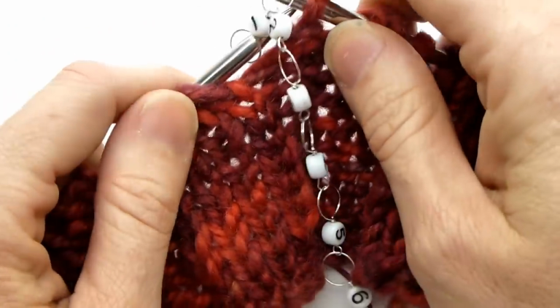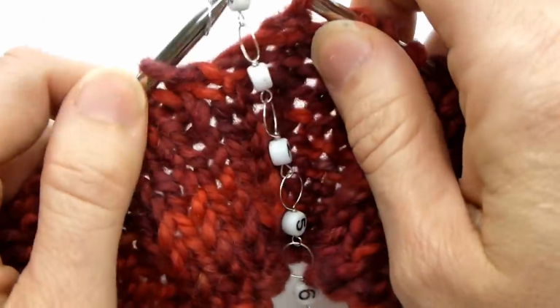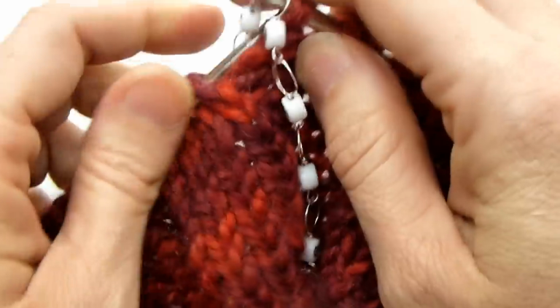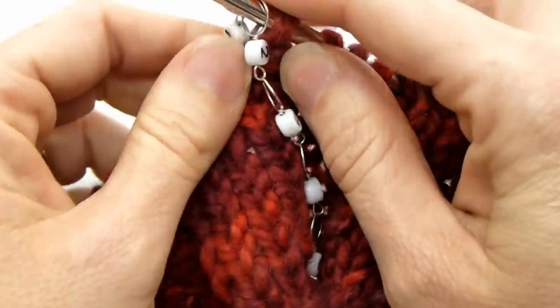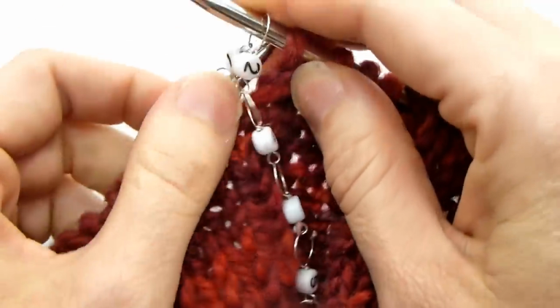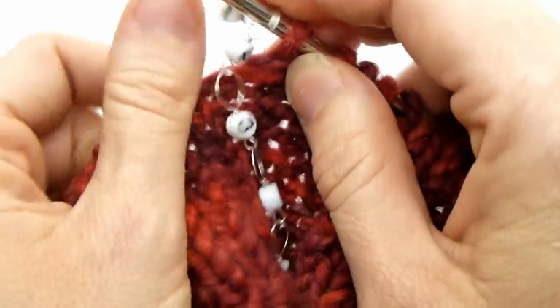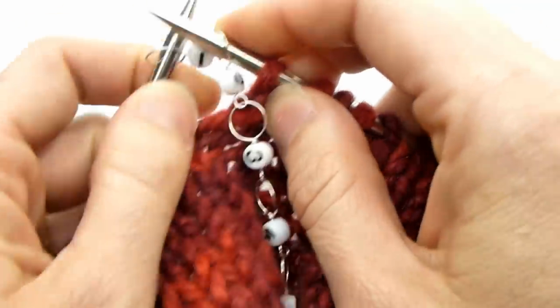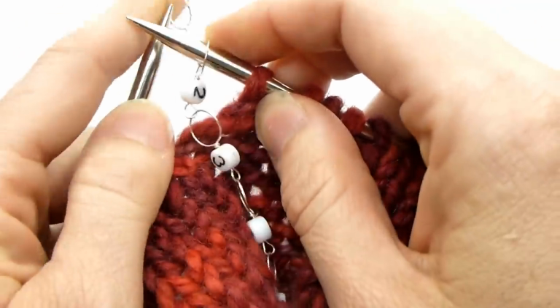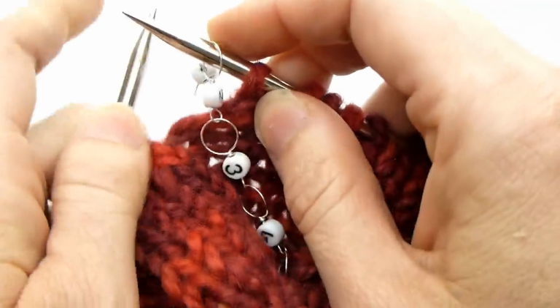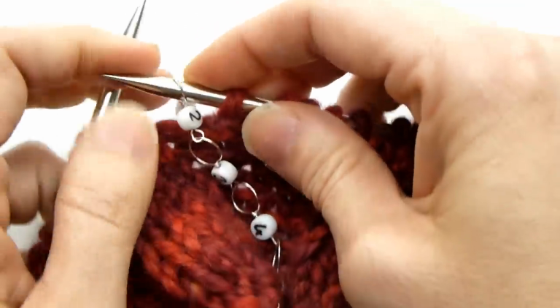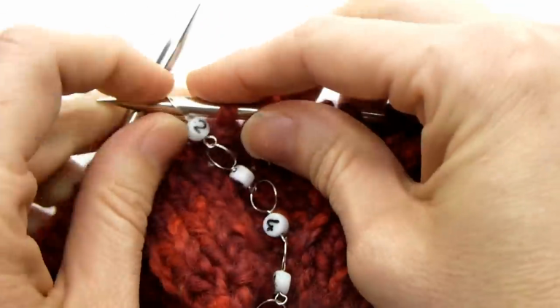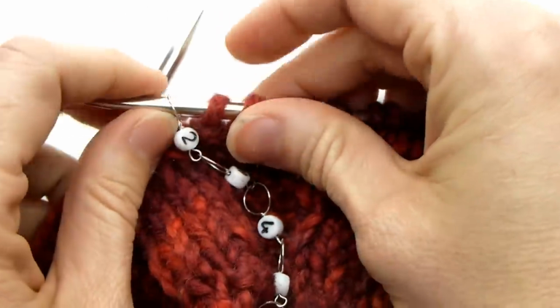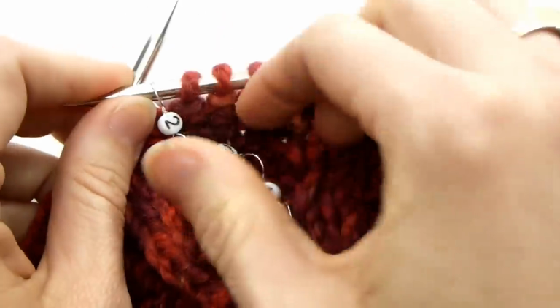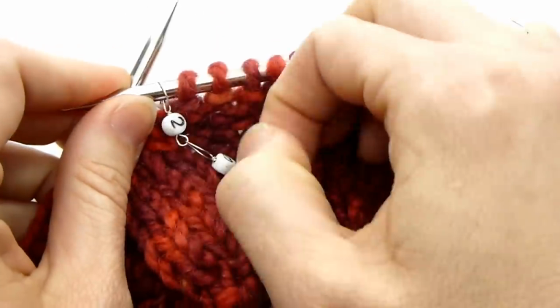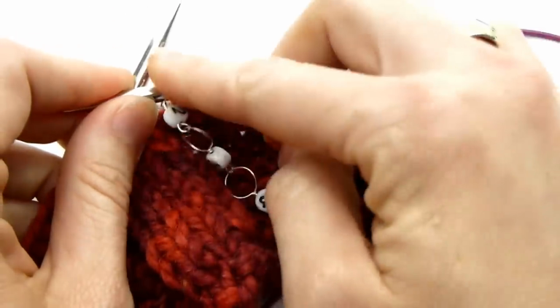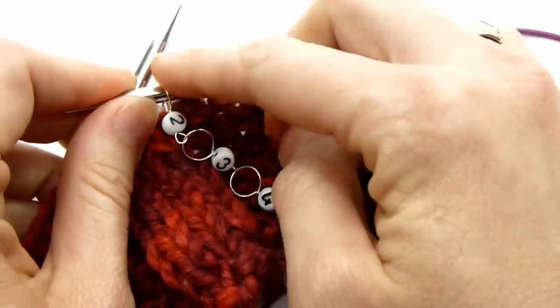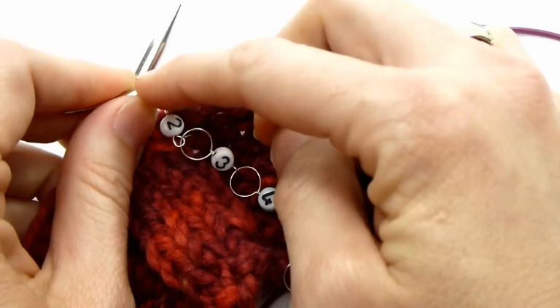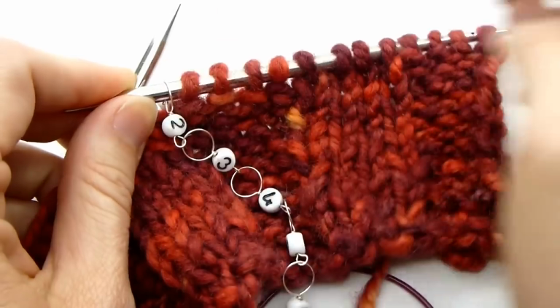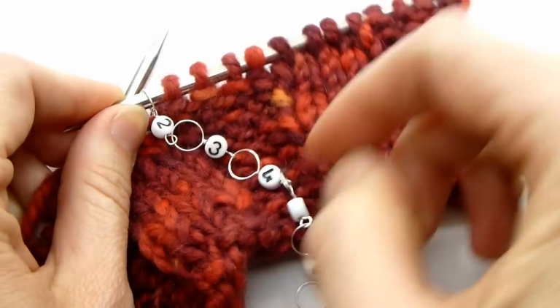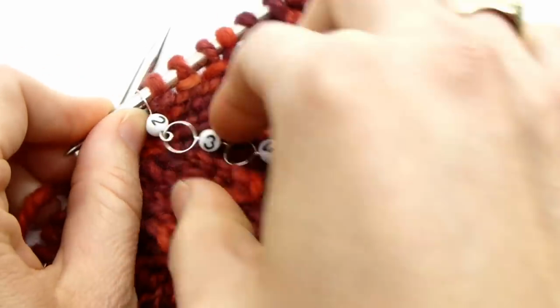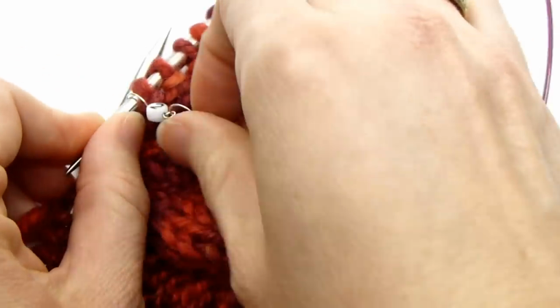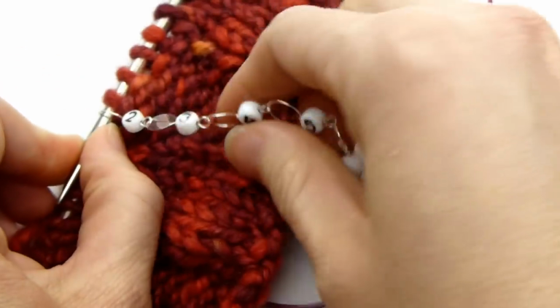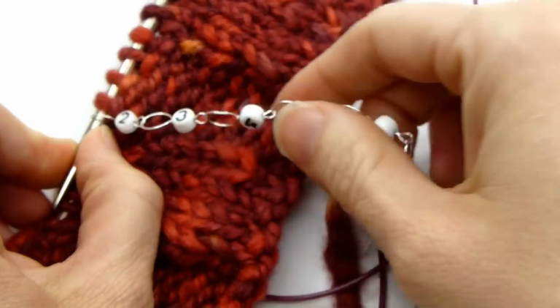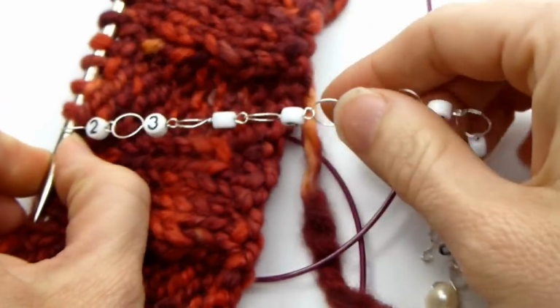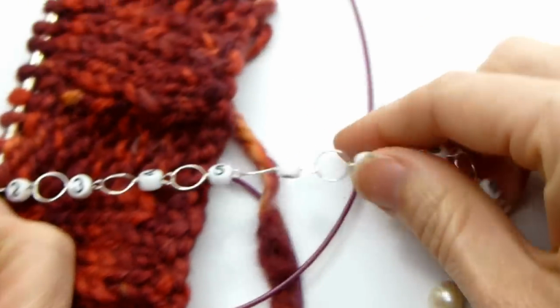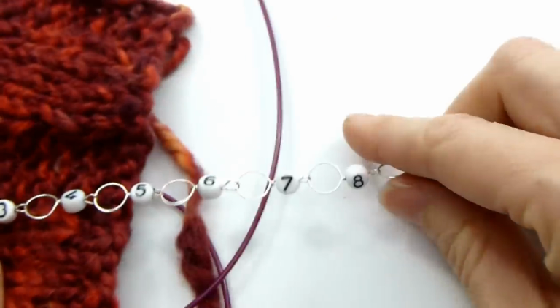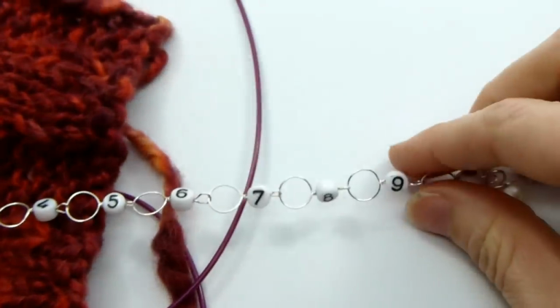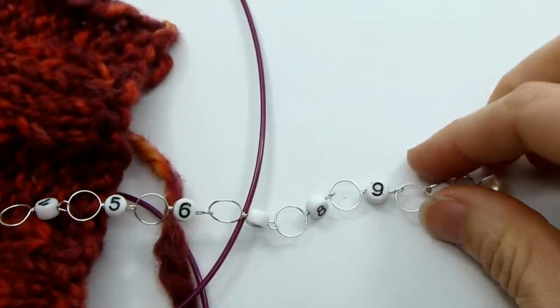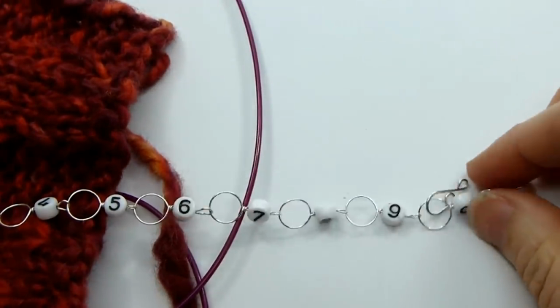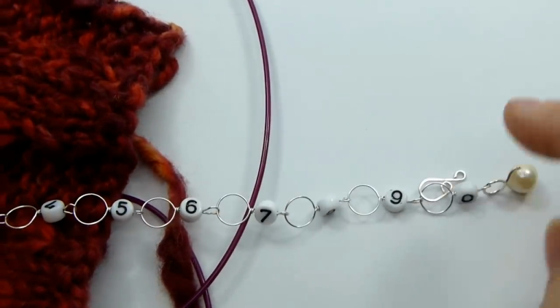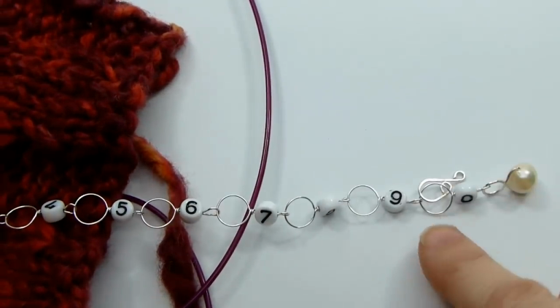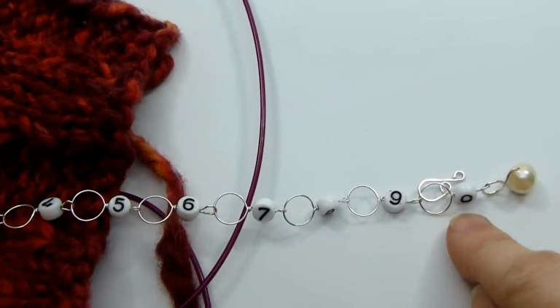next number in the chain to designate that you have completed that round or that row, and you keep going each number down the chain until you get to the 10.